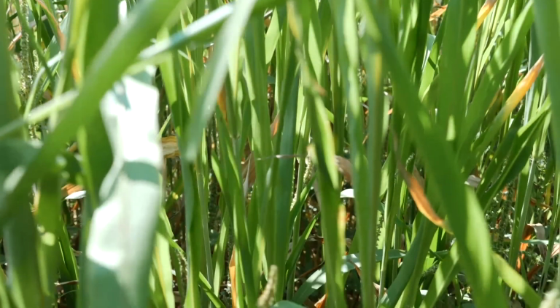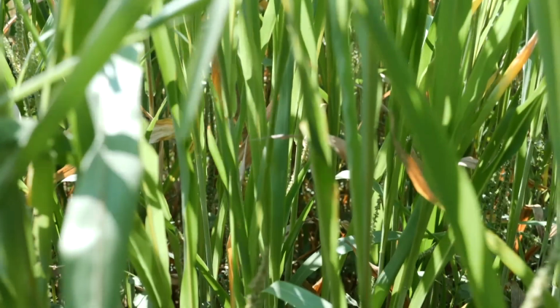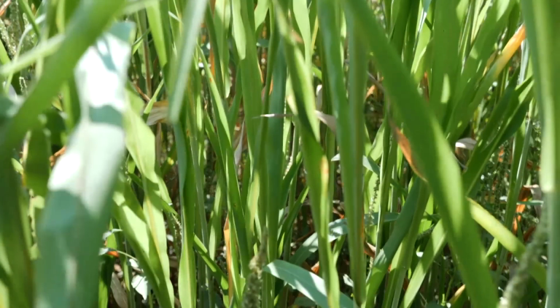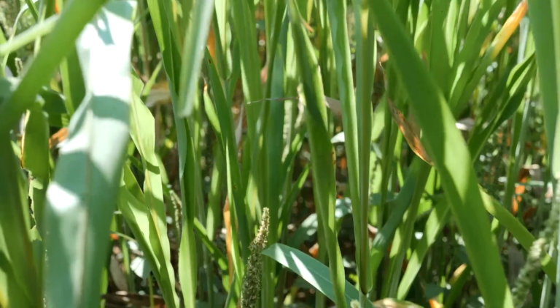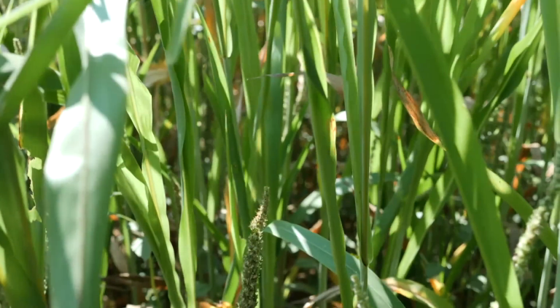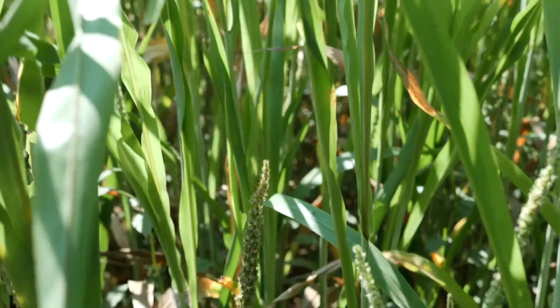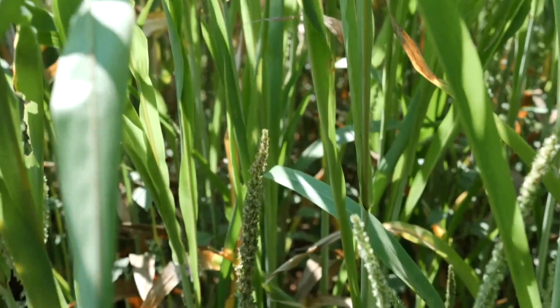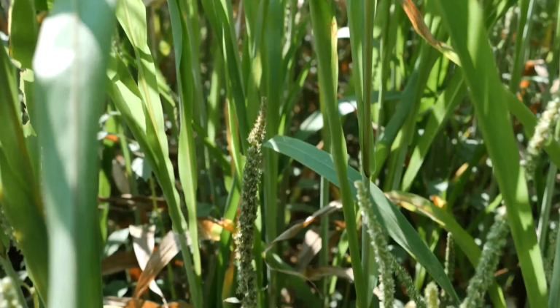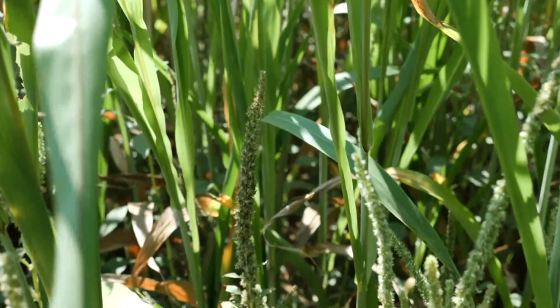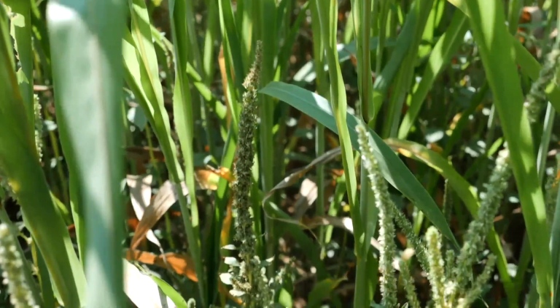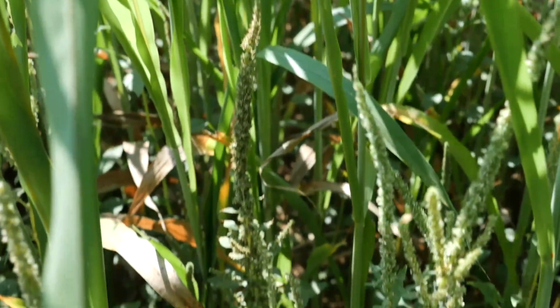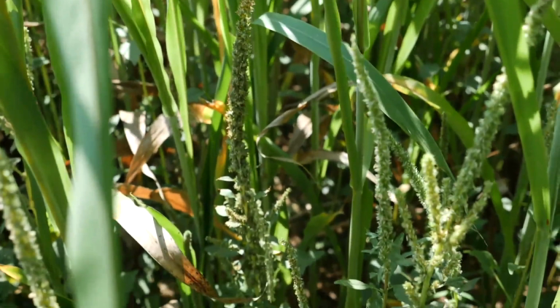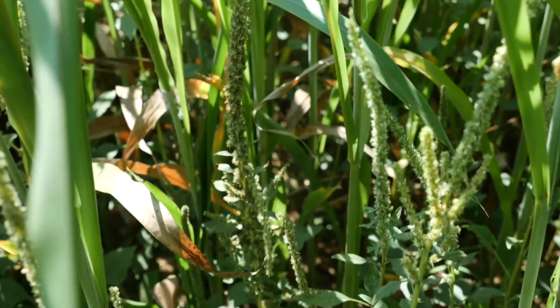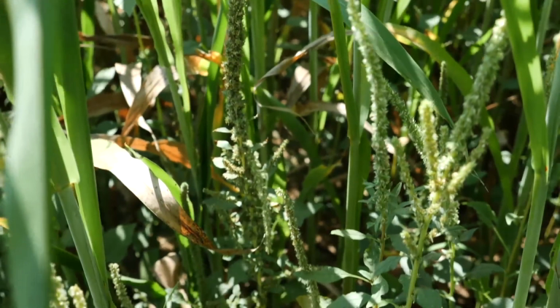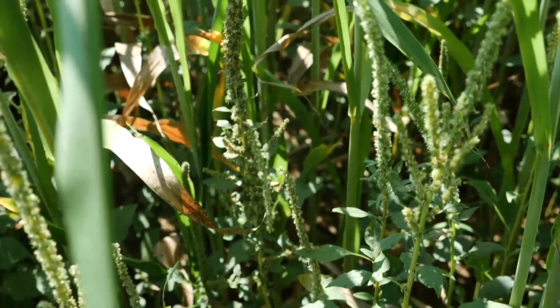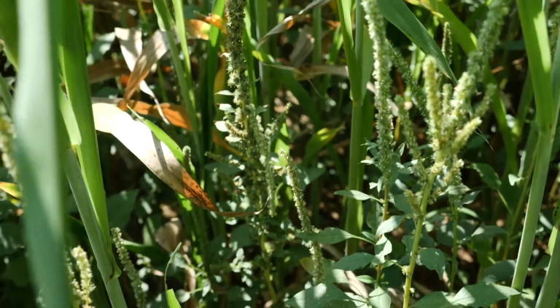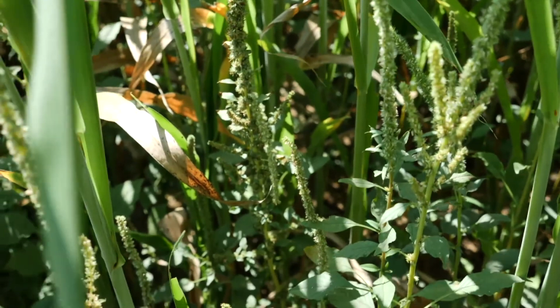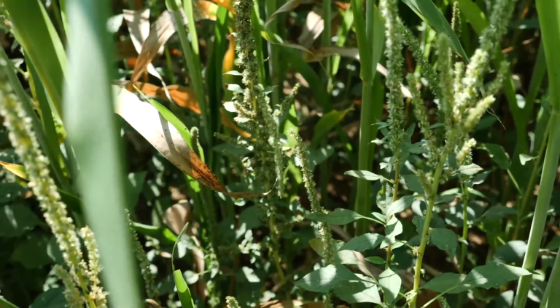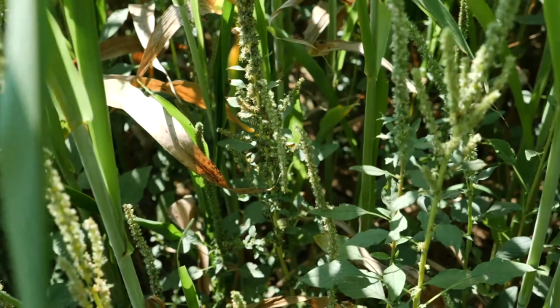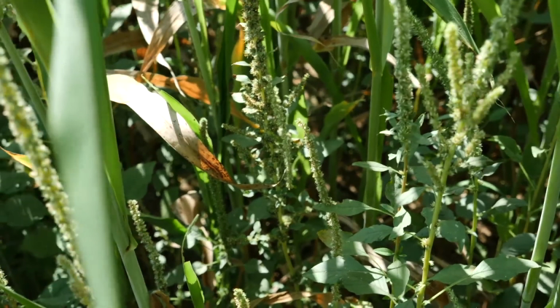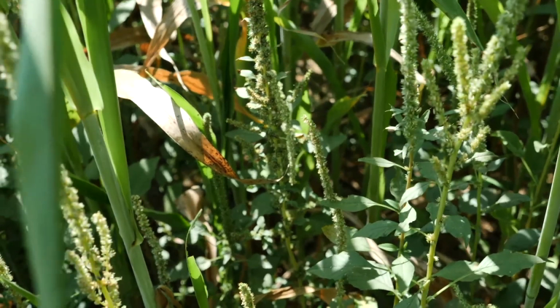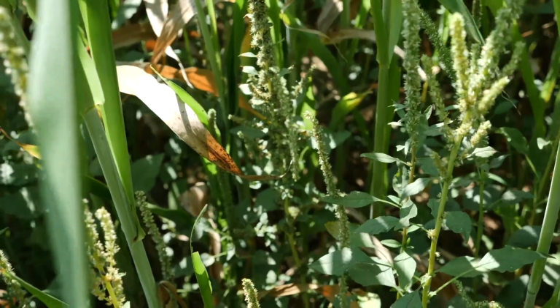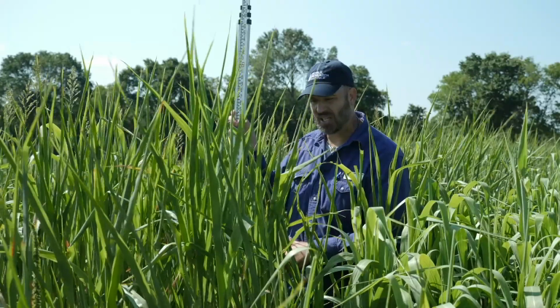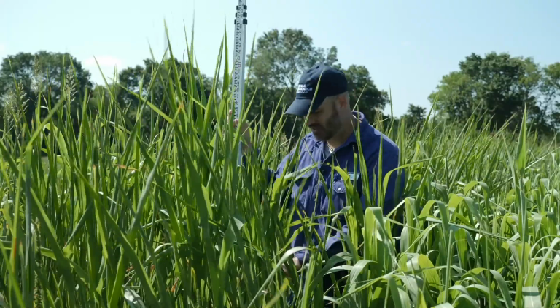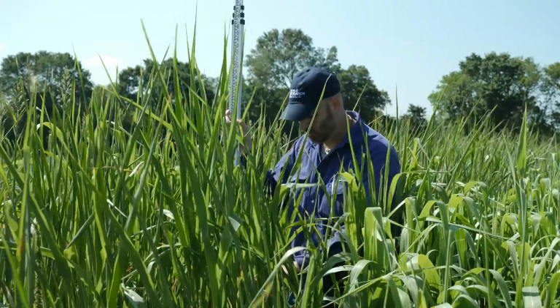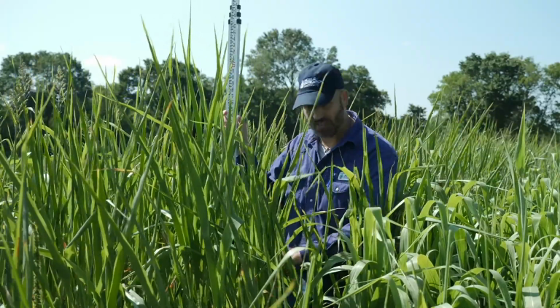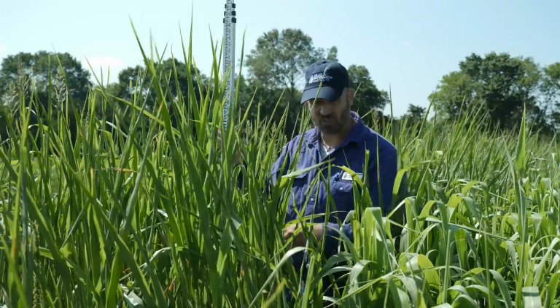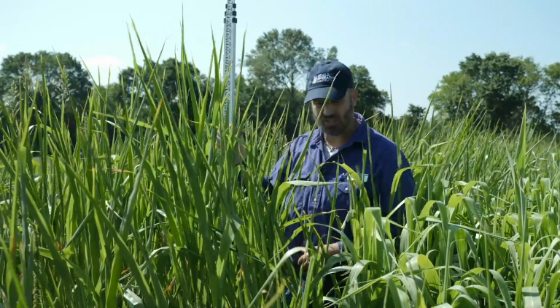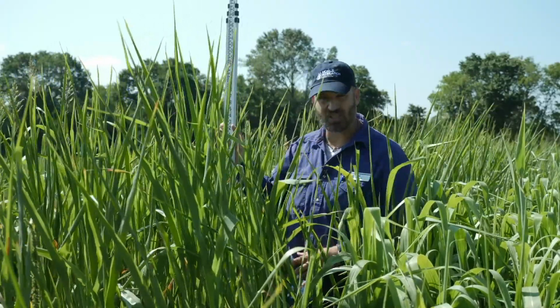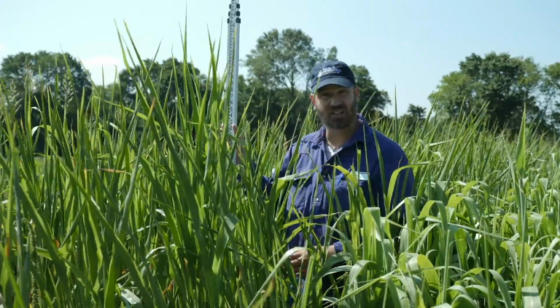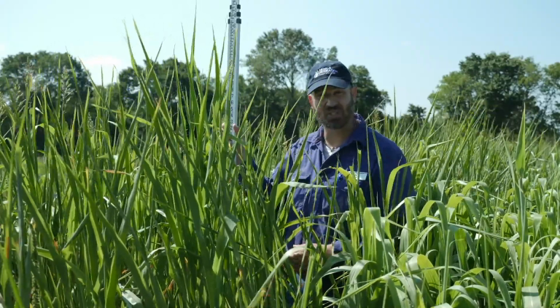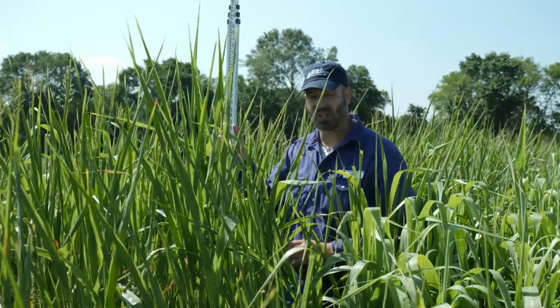Looking down in the plot, there are a lot of pigweeds in this plot. We apparently didn't get enough shade, timely enough to smother out these pigweeds, and there are a lot of them in this plot.